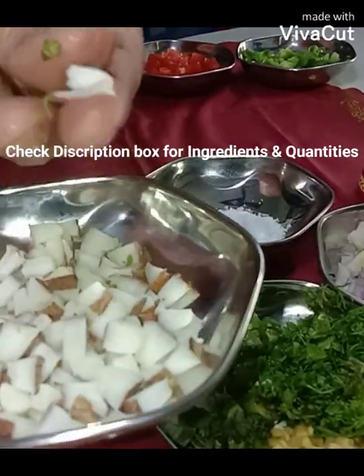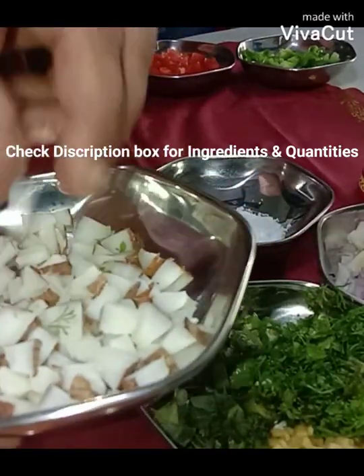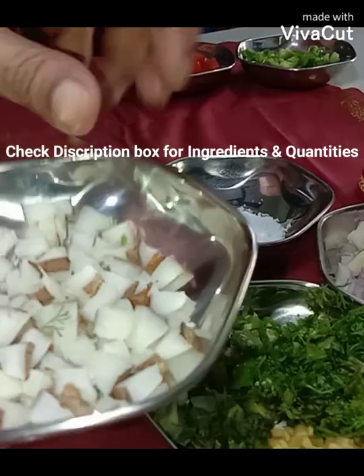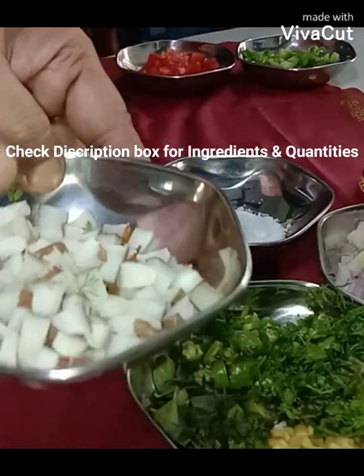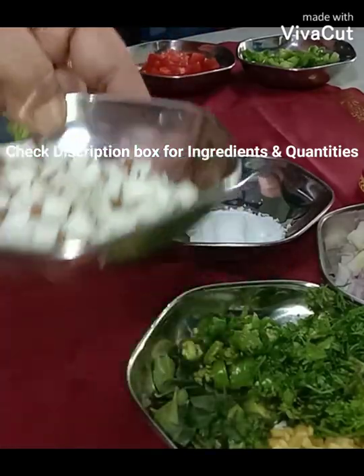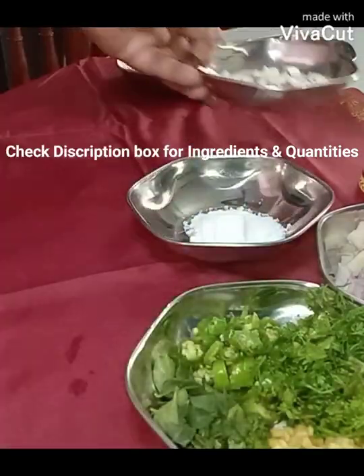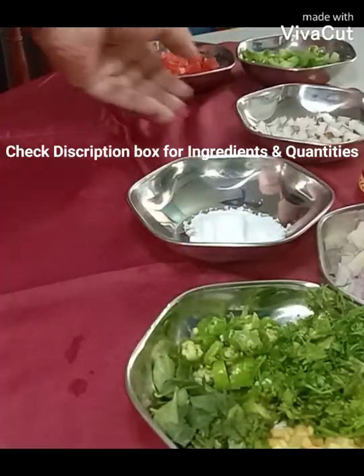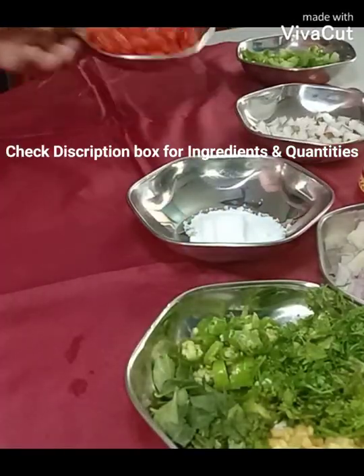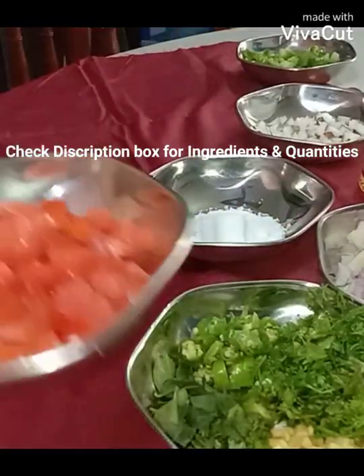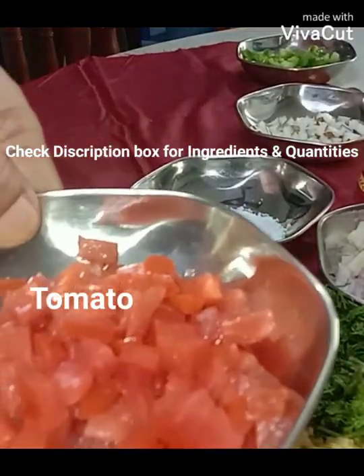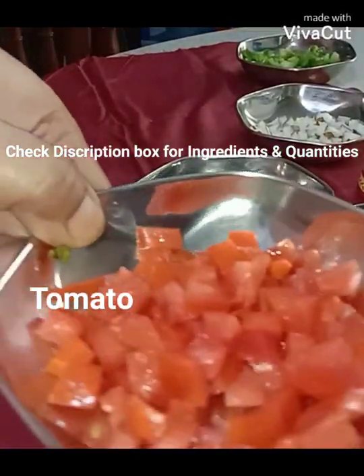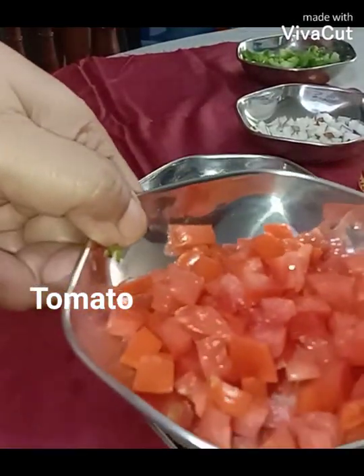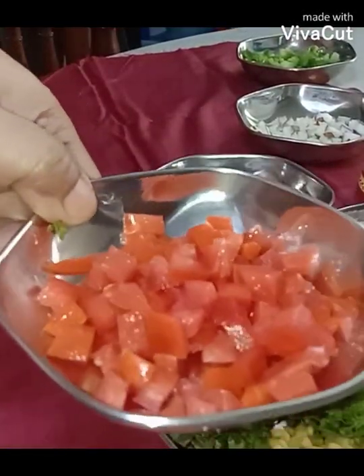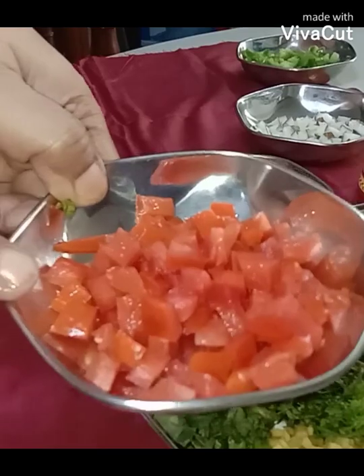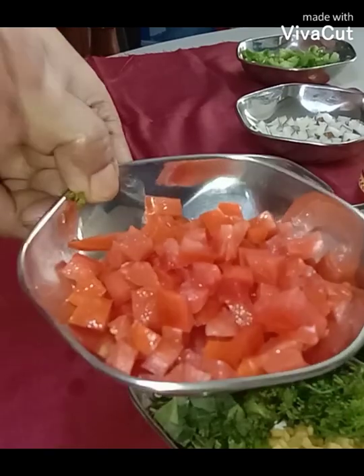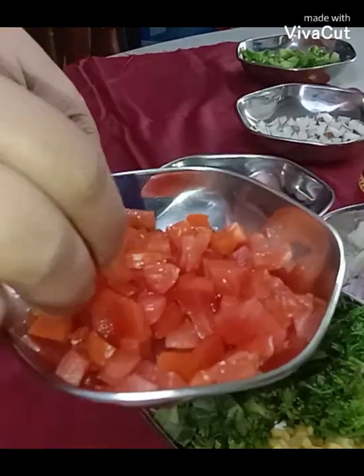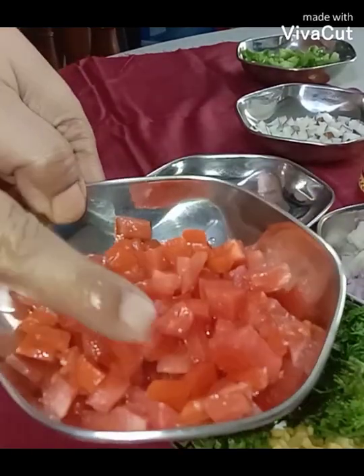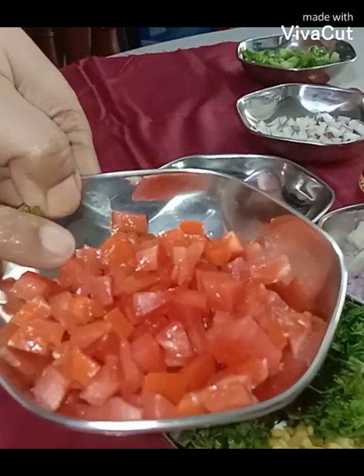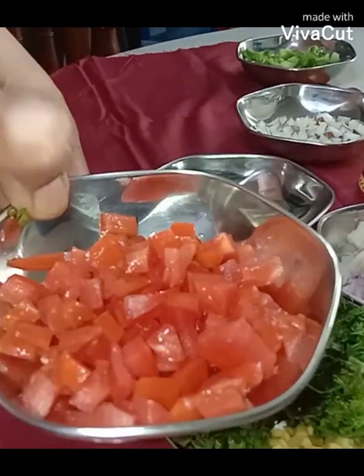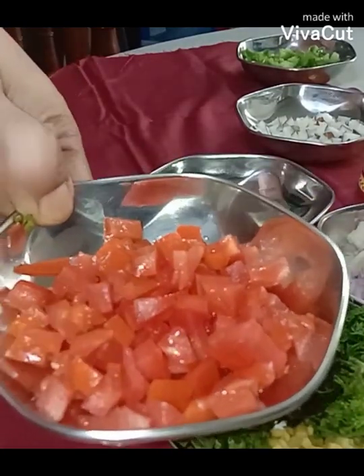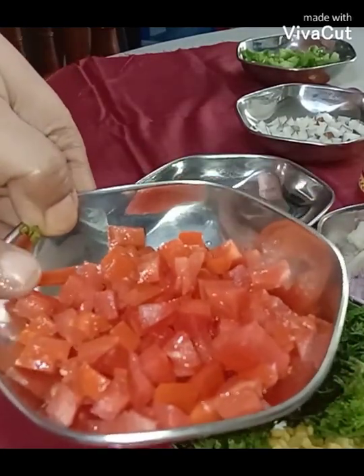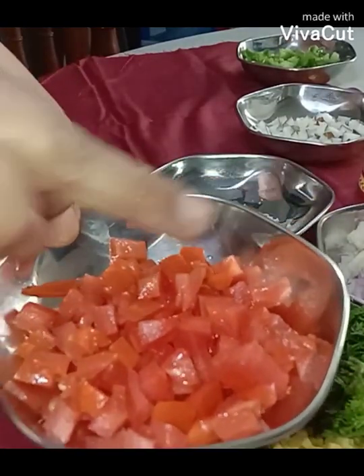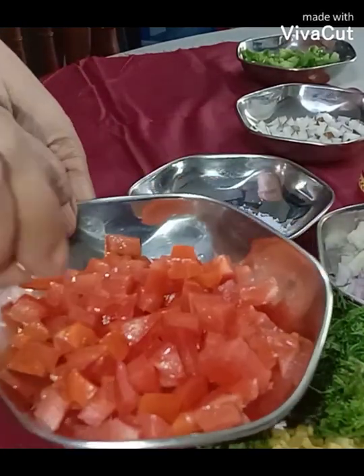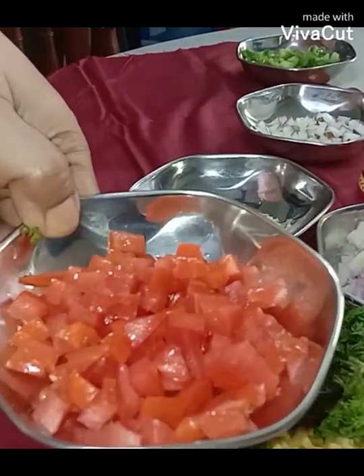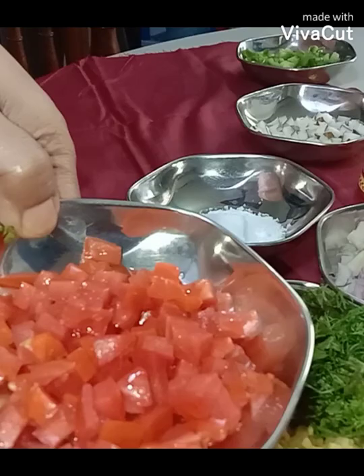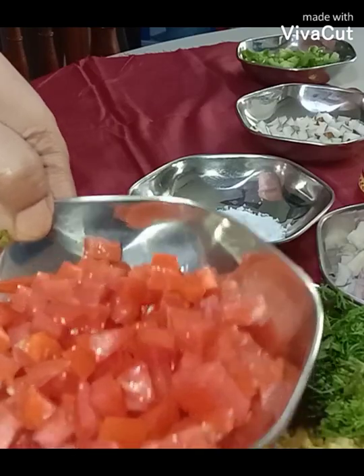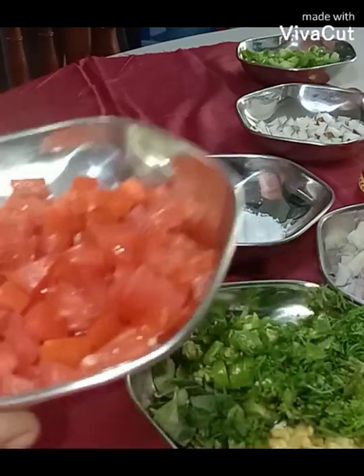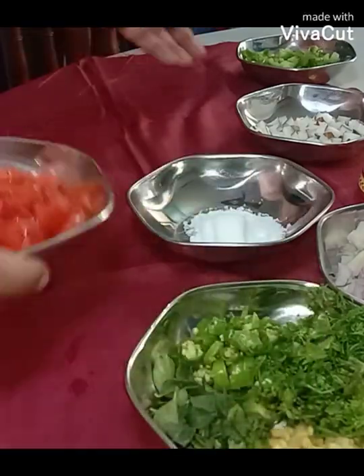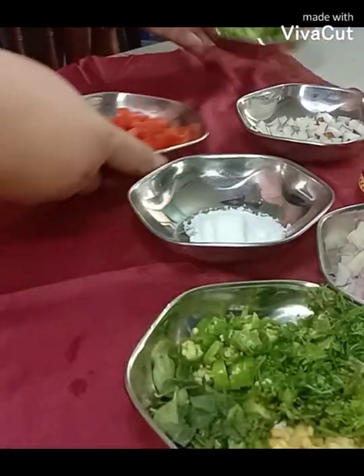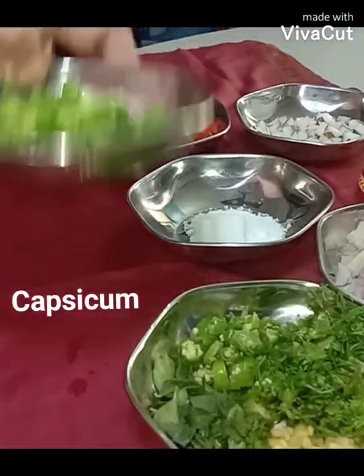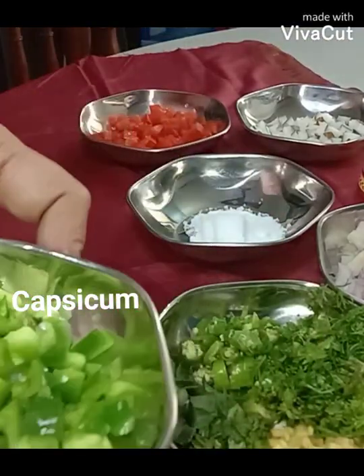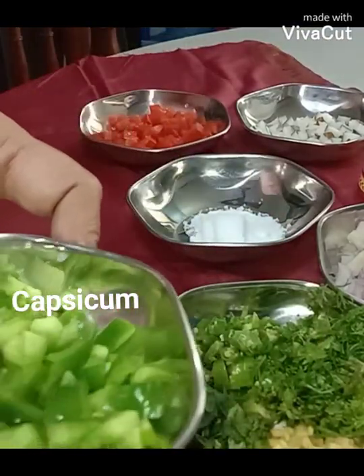They say nowadays coconut is healthy. And here comes the tomato — I've removed the seeds of the tomato and cut it into small pieces. And here comes the capsicum.